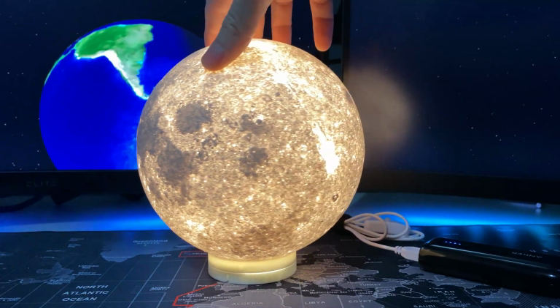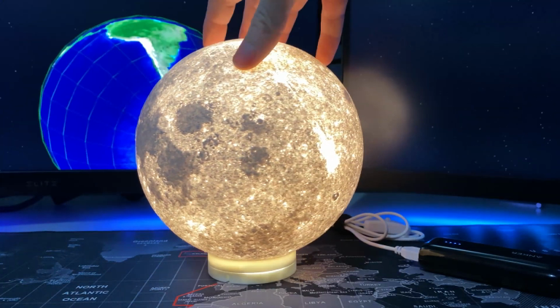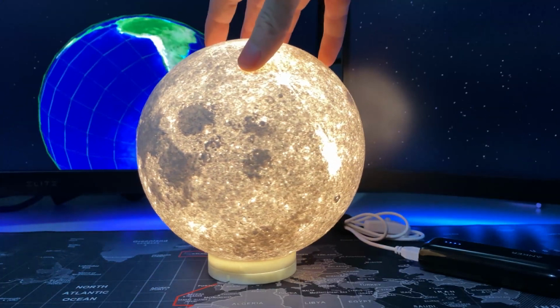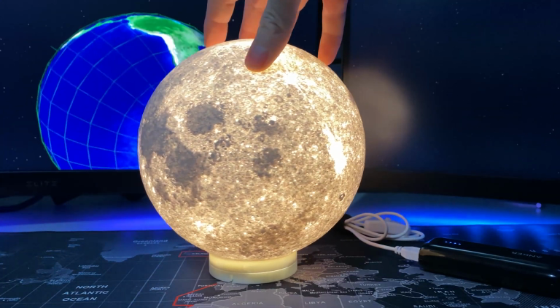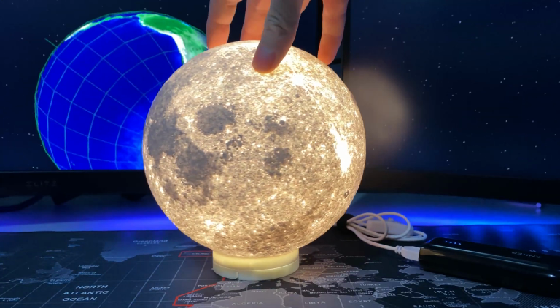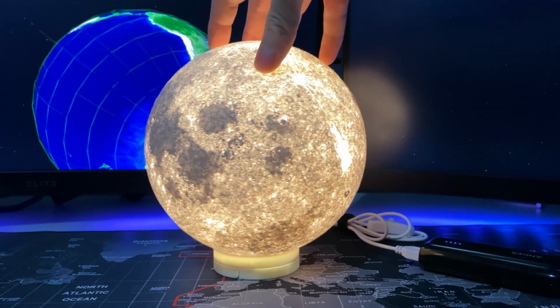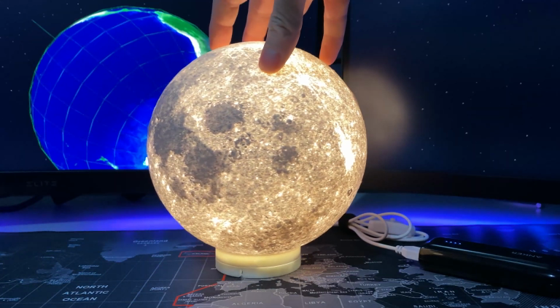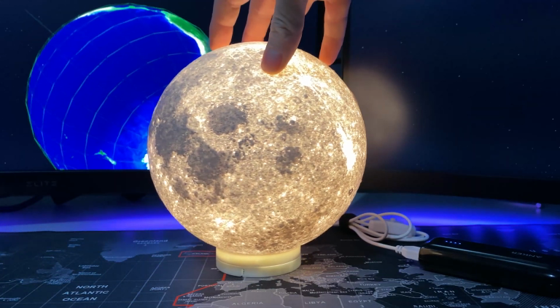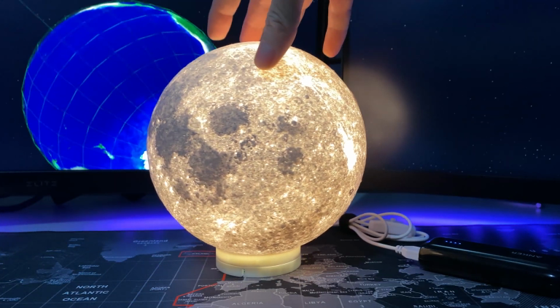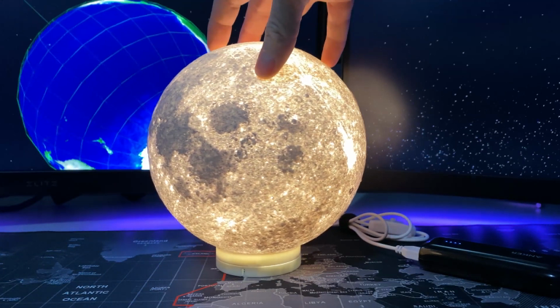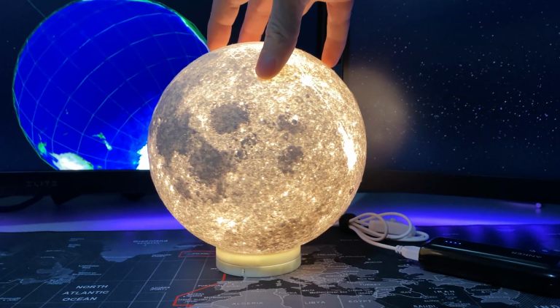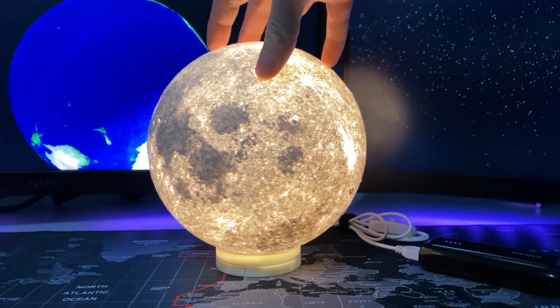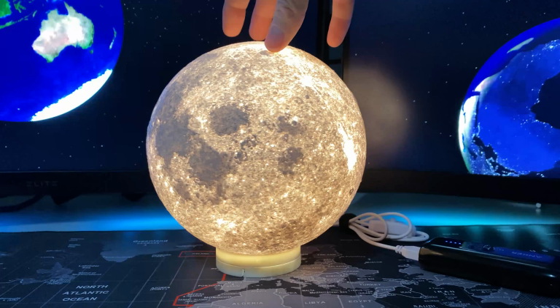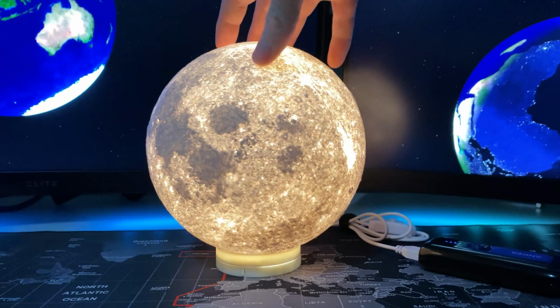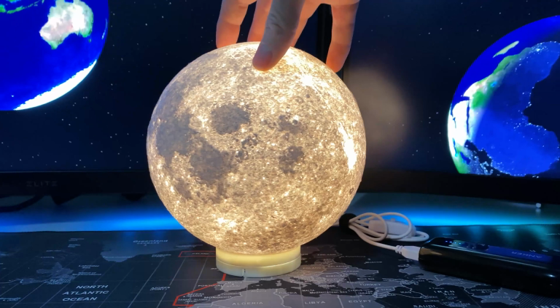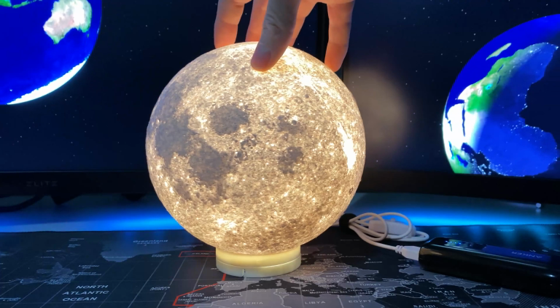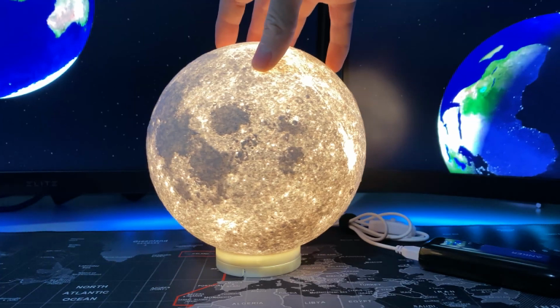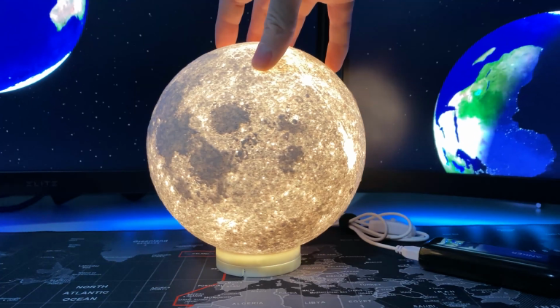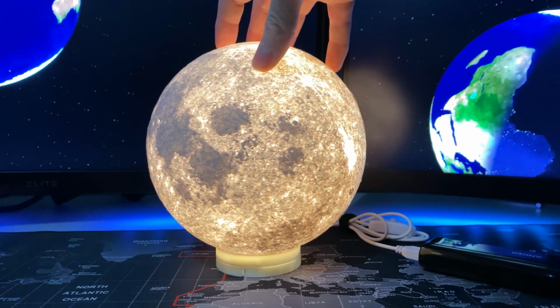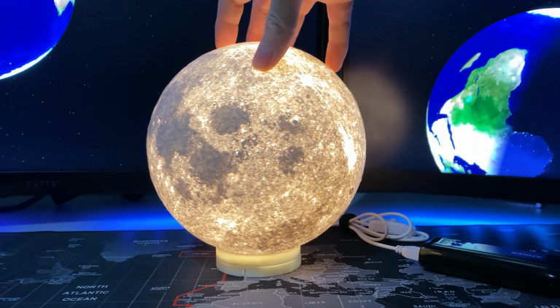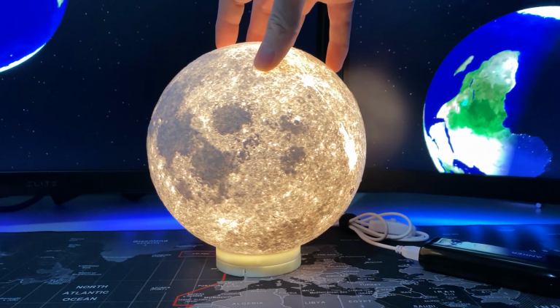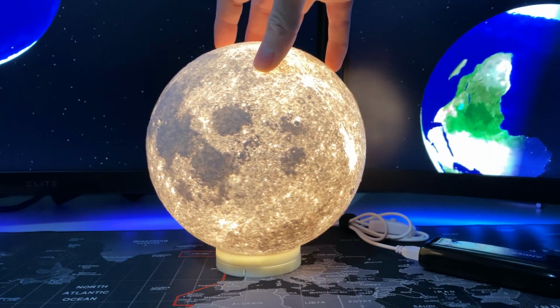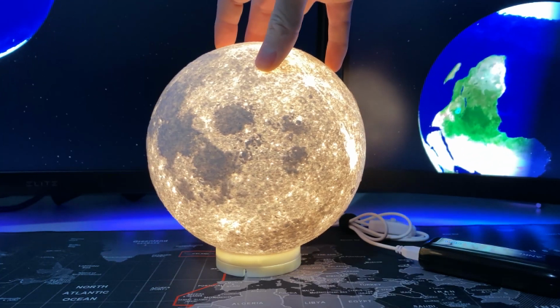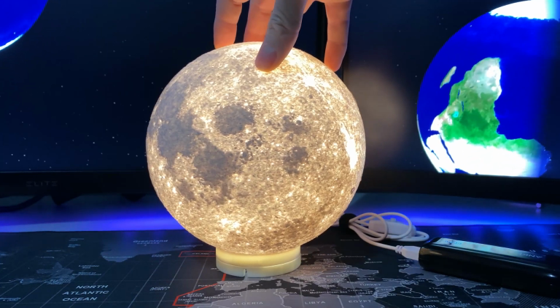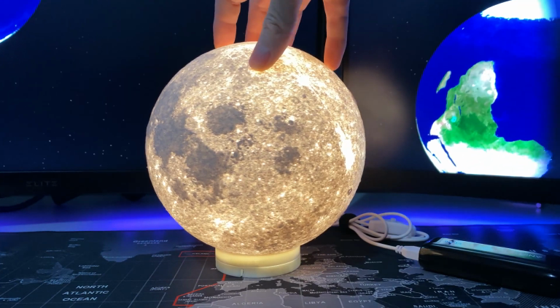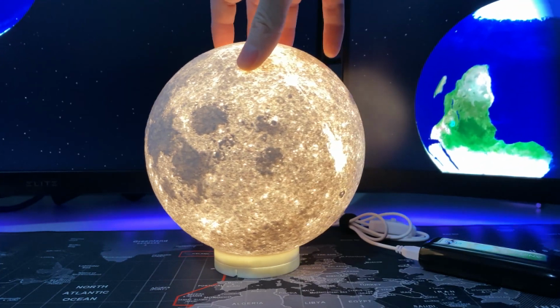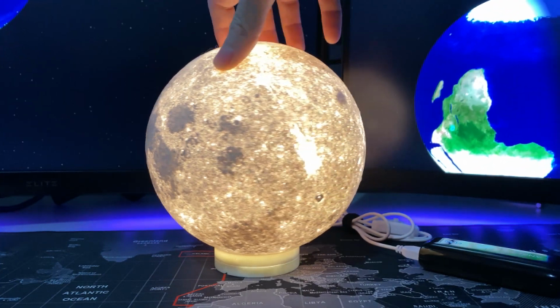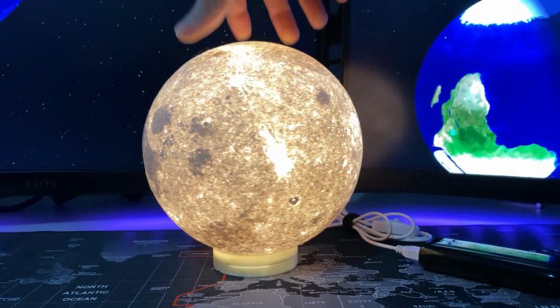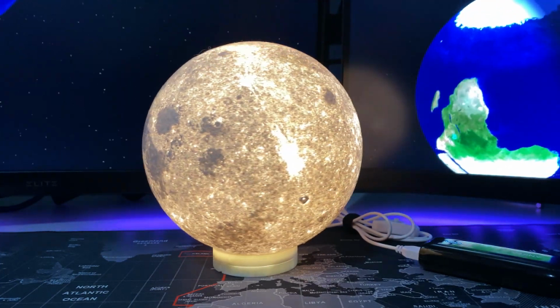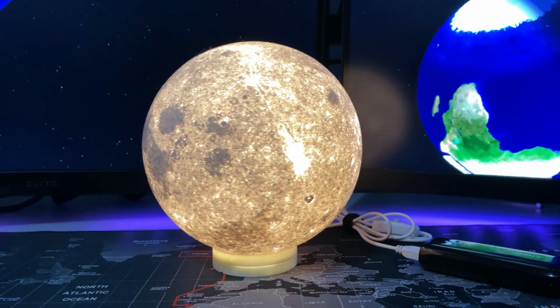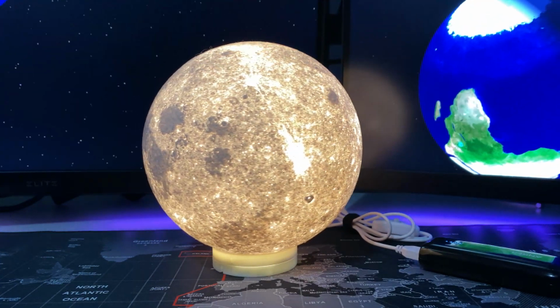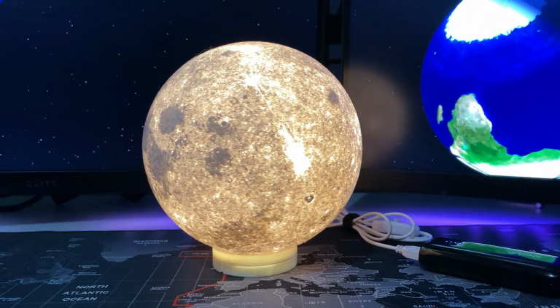I printed it right on the Bamboo Labs X1 Carbon. It makes a really cool little night light or desk lamp. Check out the LED lamp kit in the Bamboo Lab store — as always, stay tuned and thanks for watching.